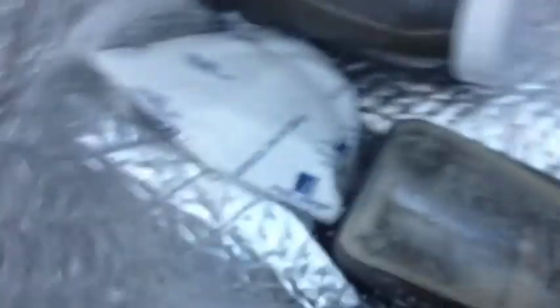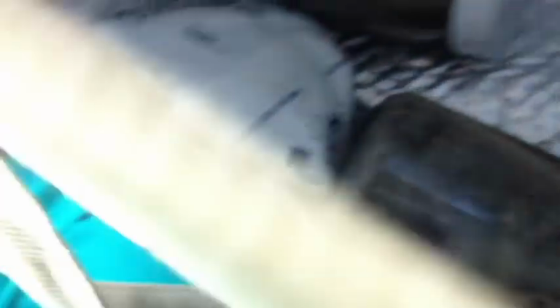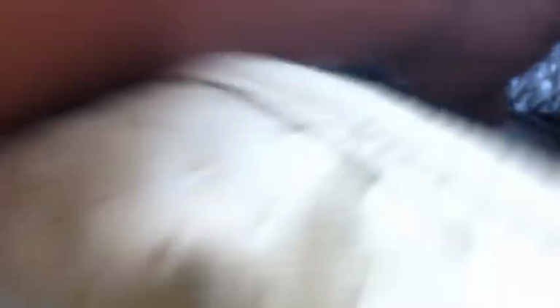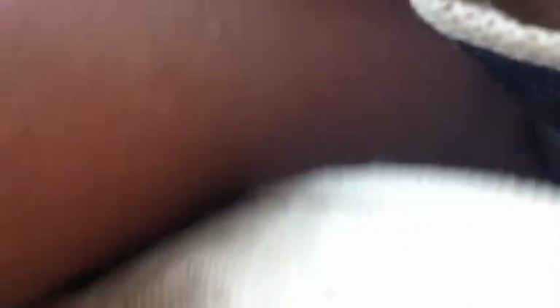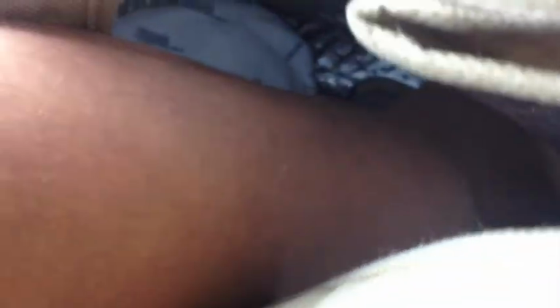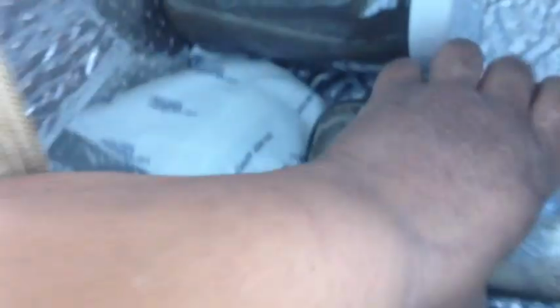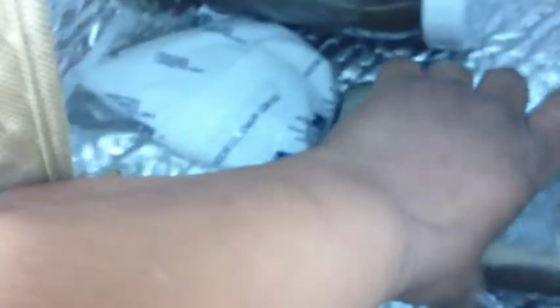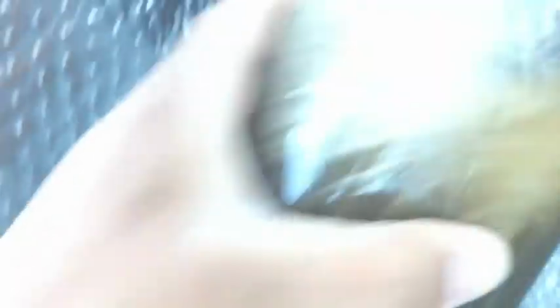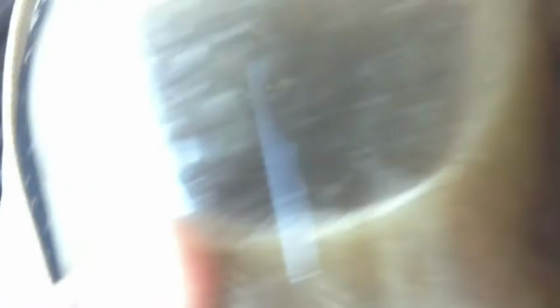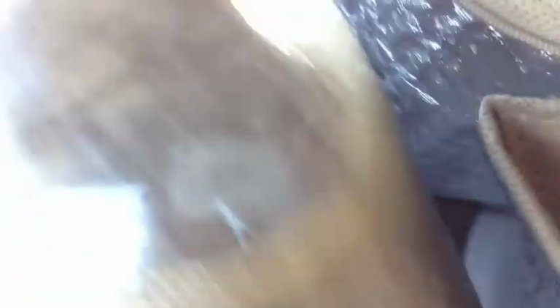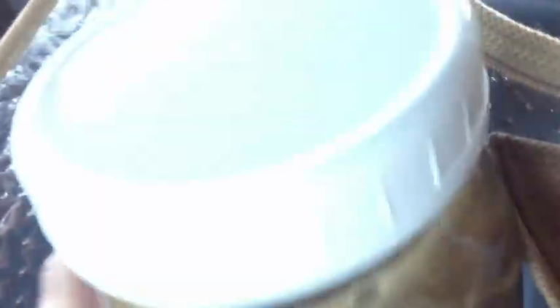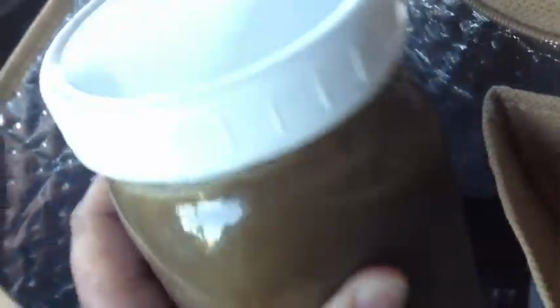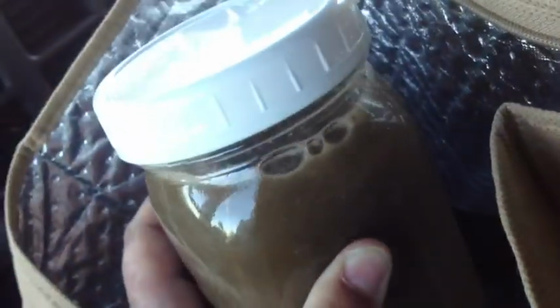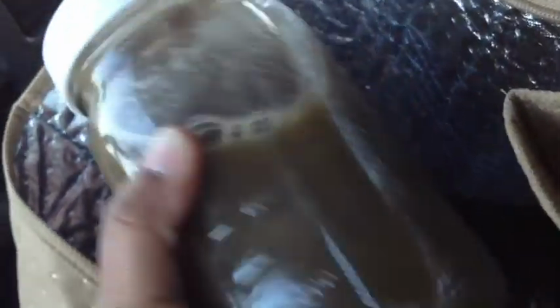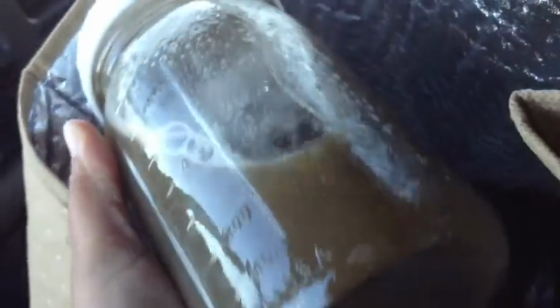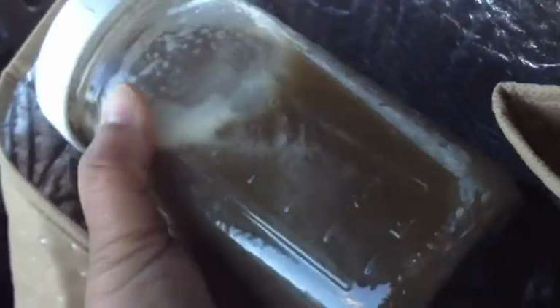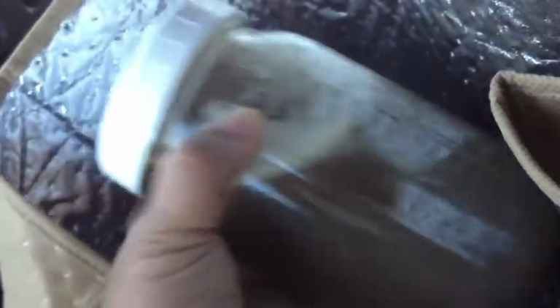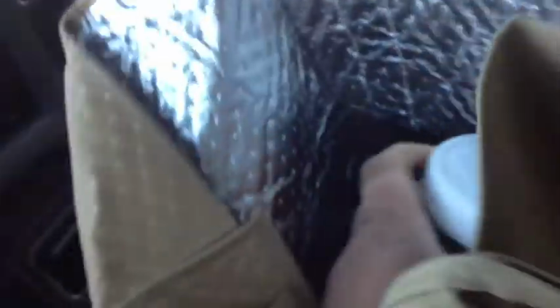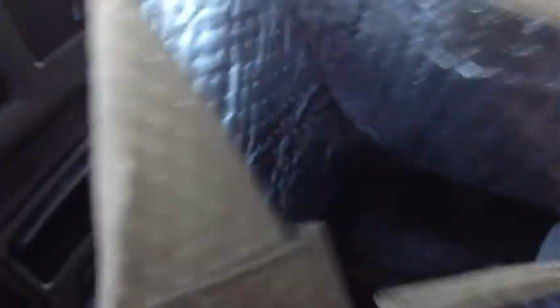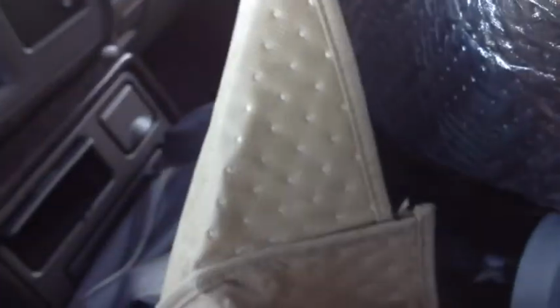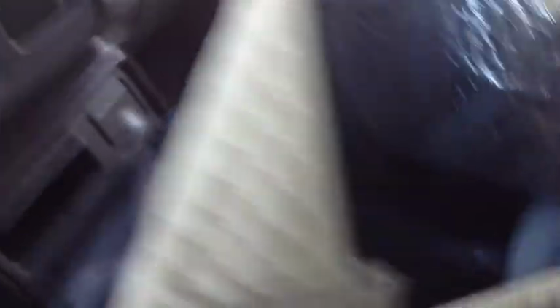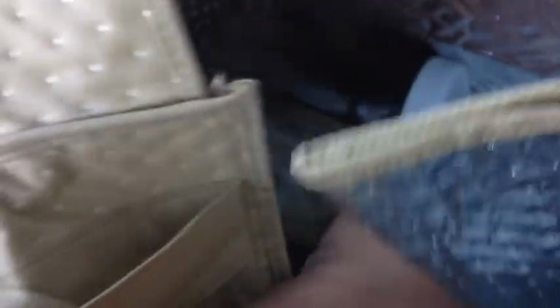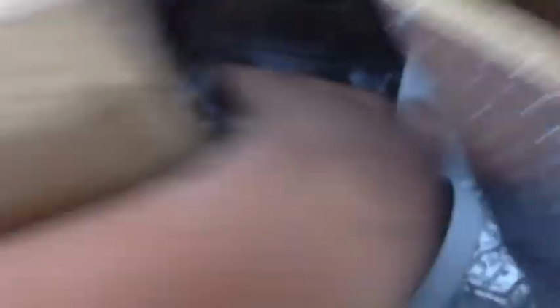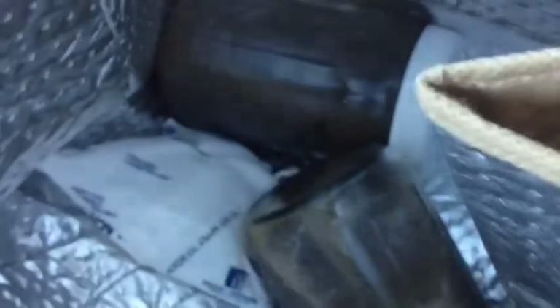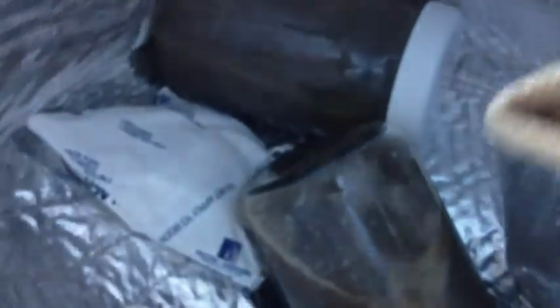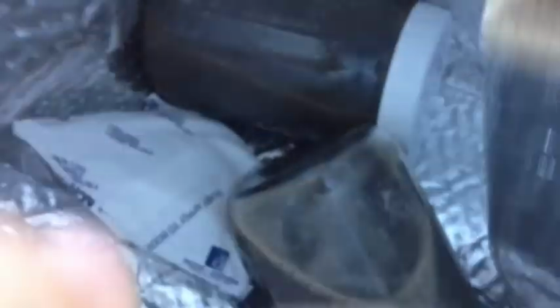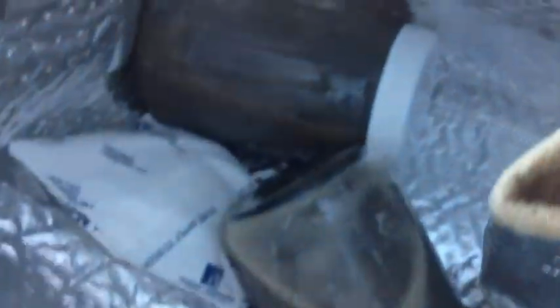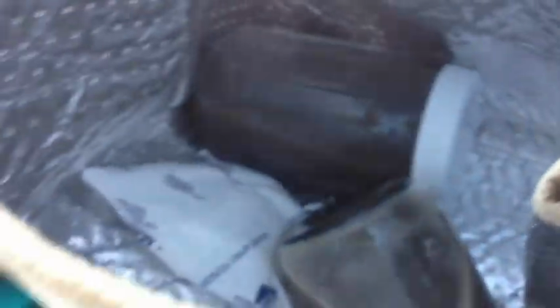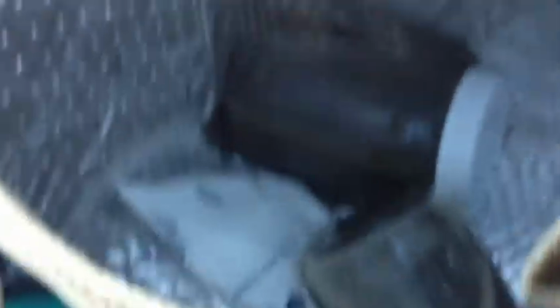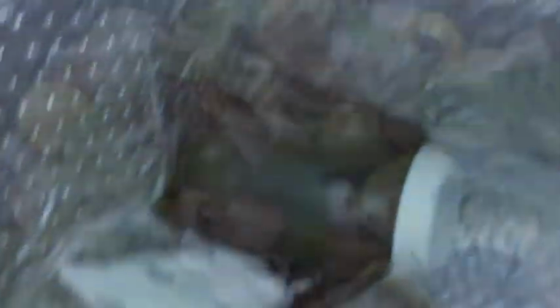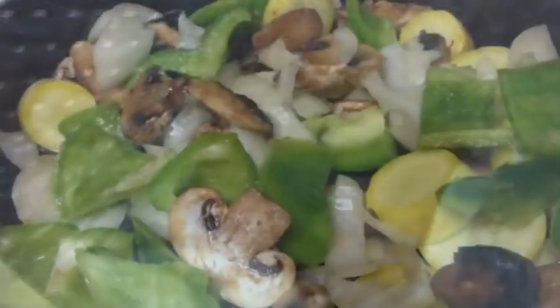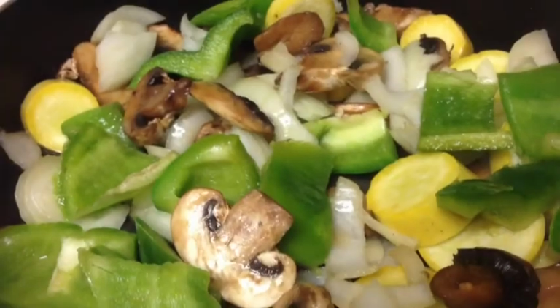I have two quarts of juice and I have my plastic lids. And I don't know when I'll drink those. I'm not really hungry right now, but I need to drink them. That's what's for lunch.